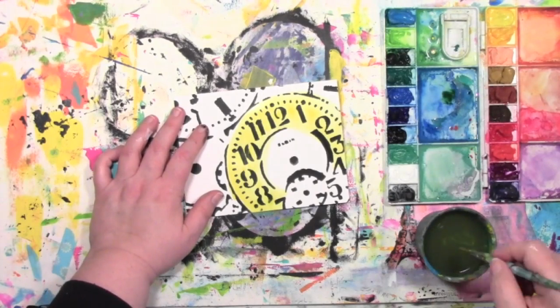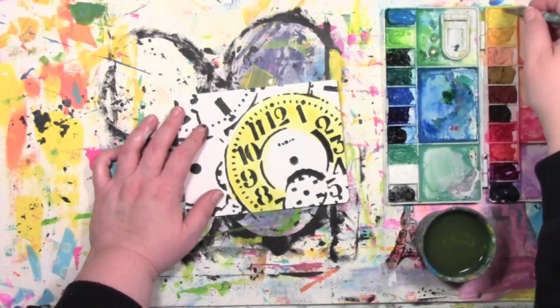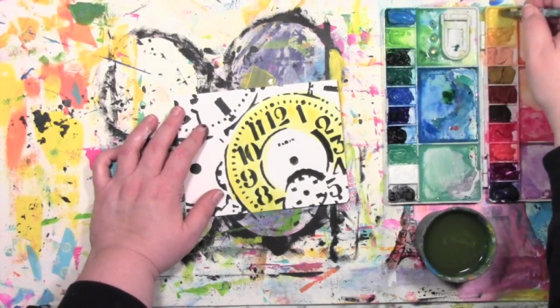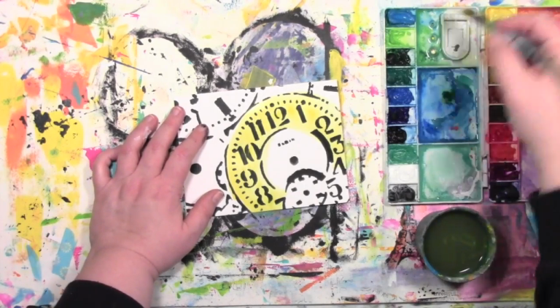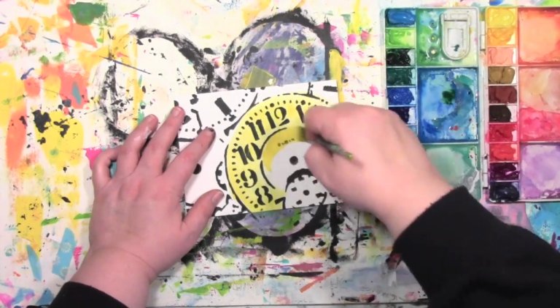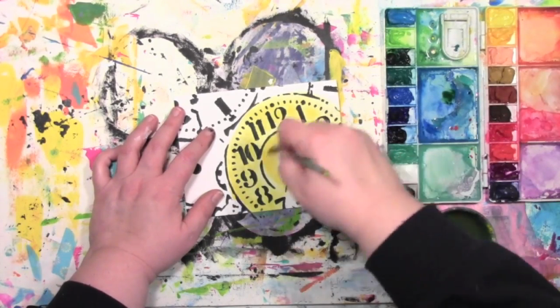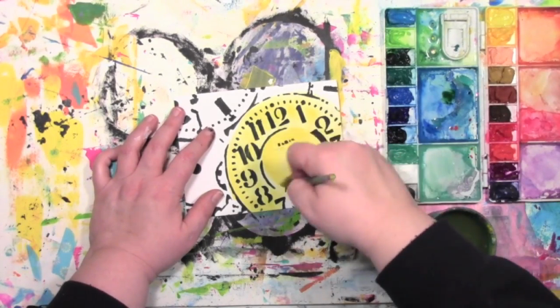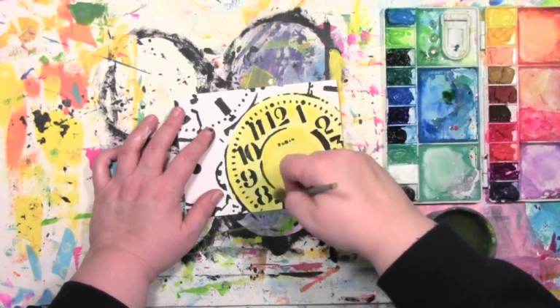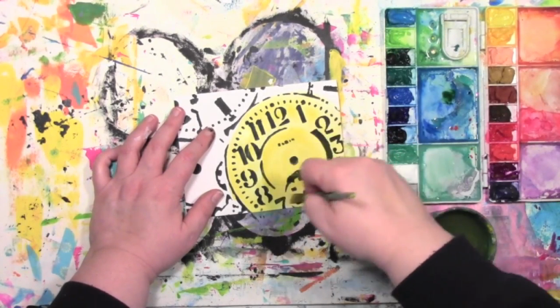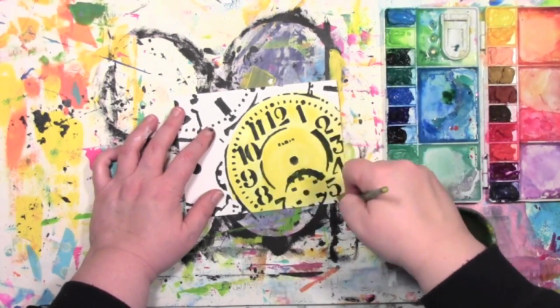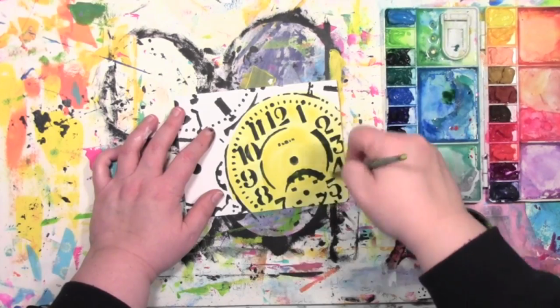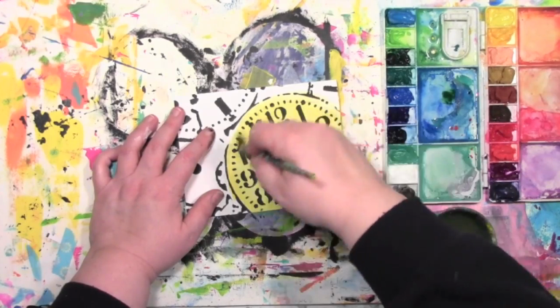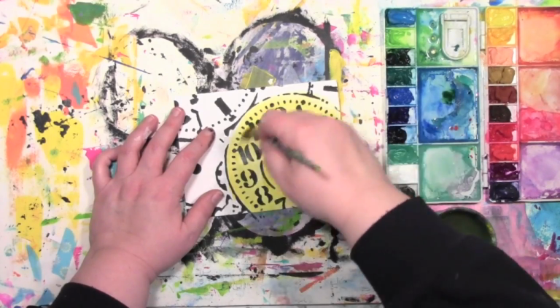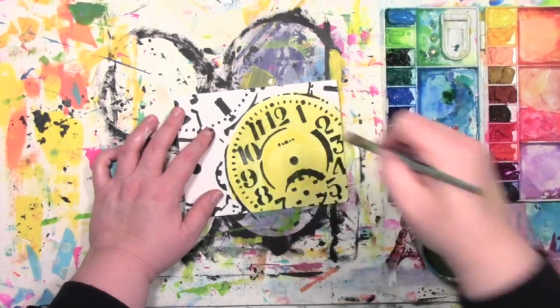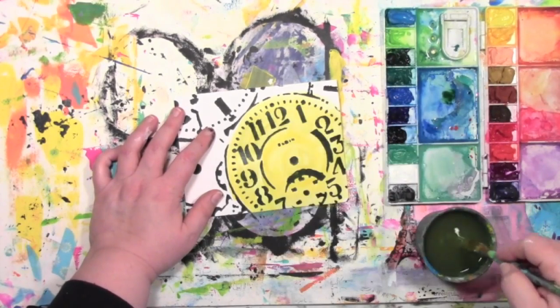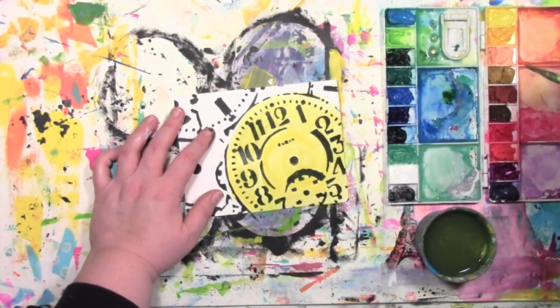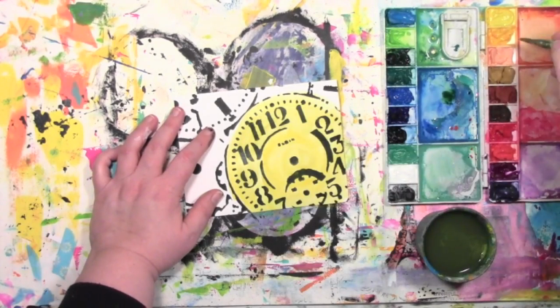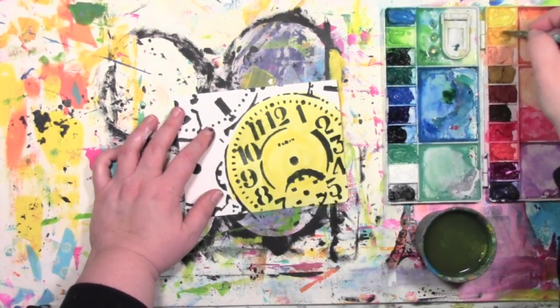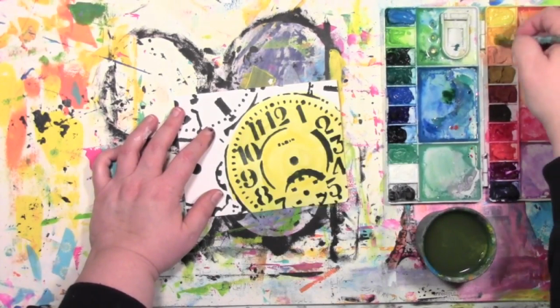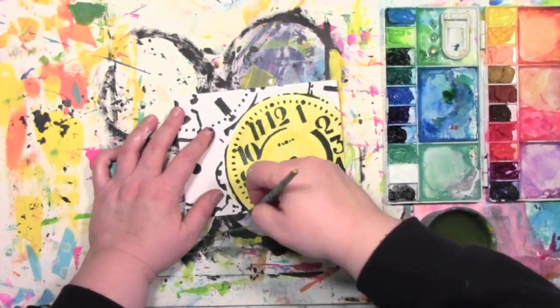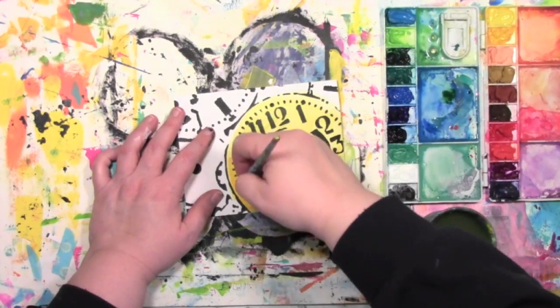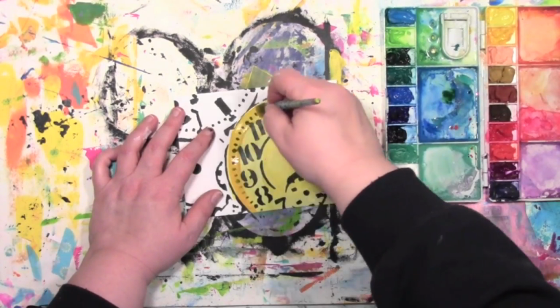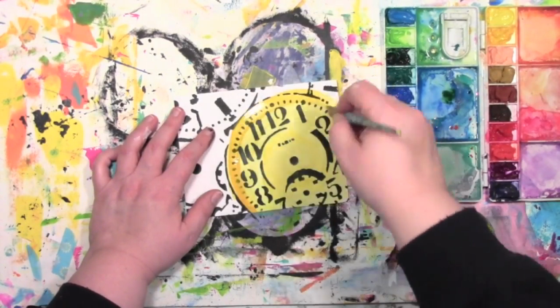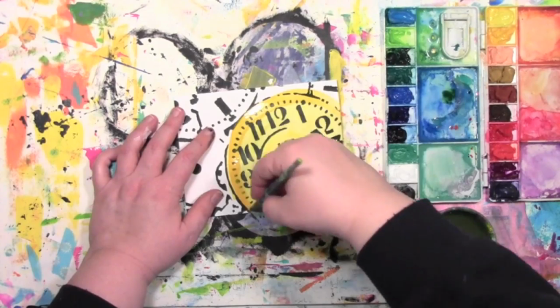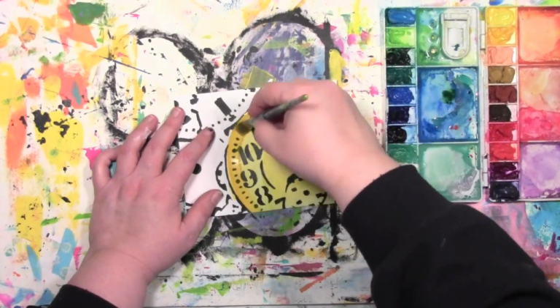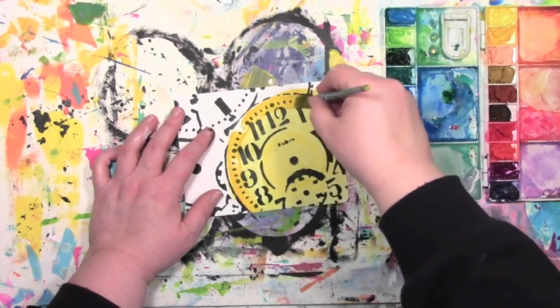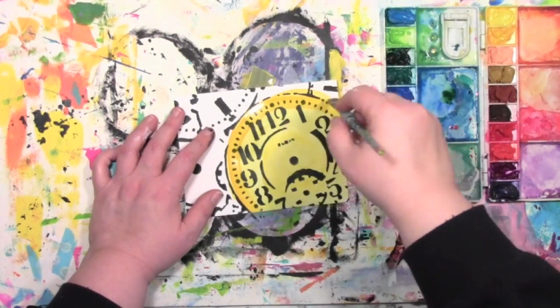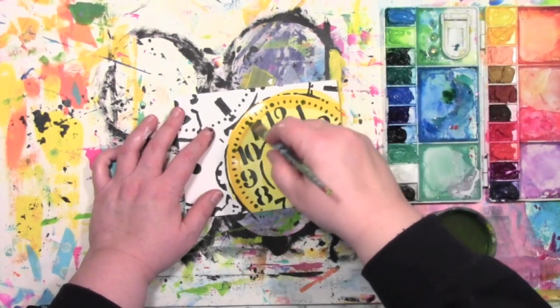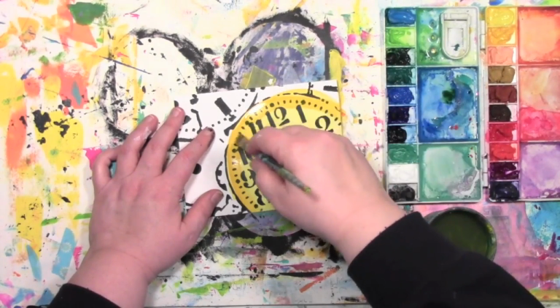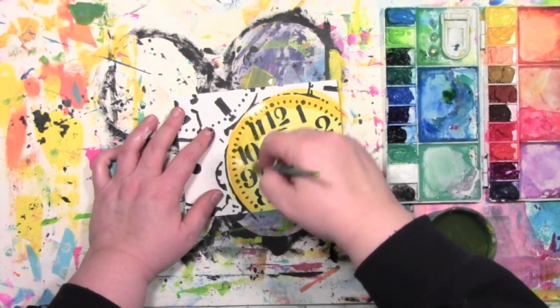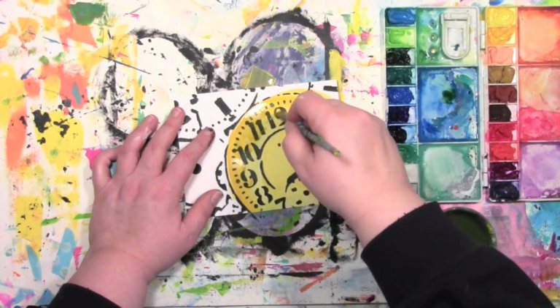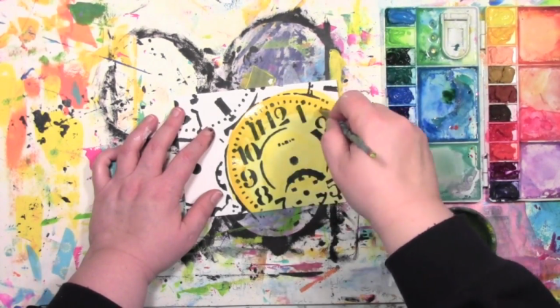I'm going to fill in the whole area of it, but then I'm going to add just a little bit of shadow and interest by coming in with a slightly darker yellow or orange color and putting that just around the edge of the circle.